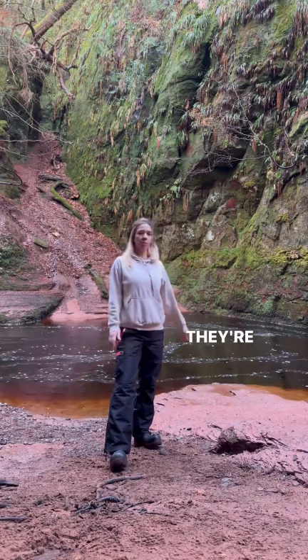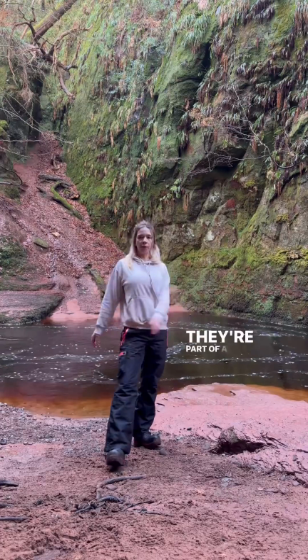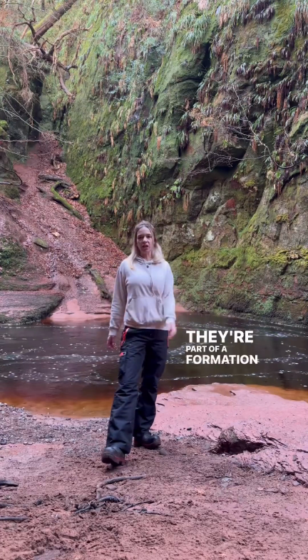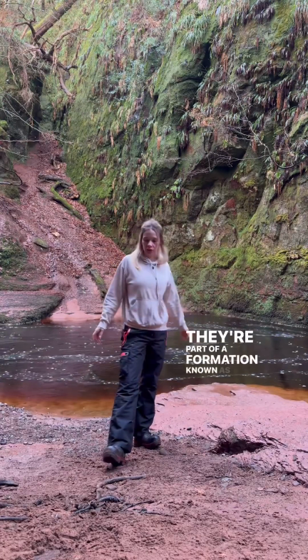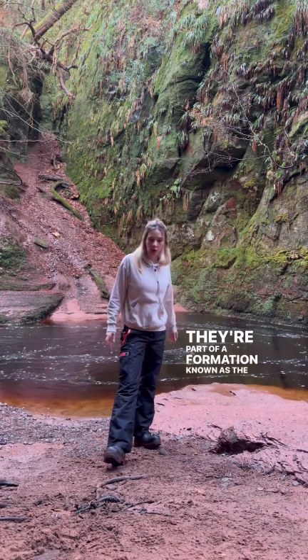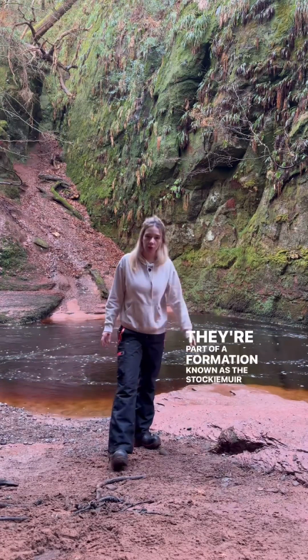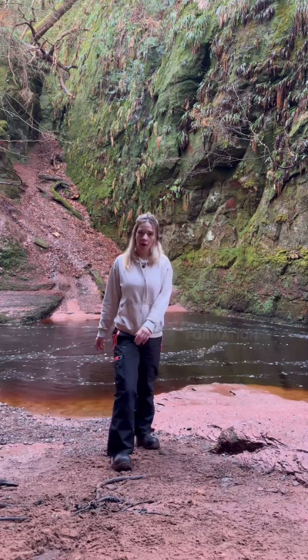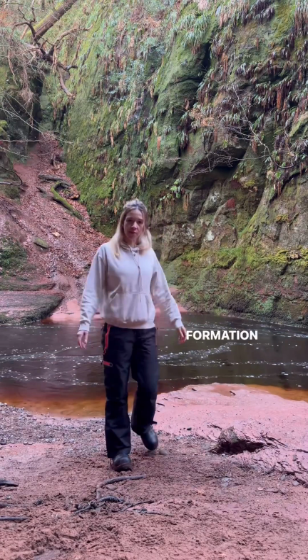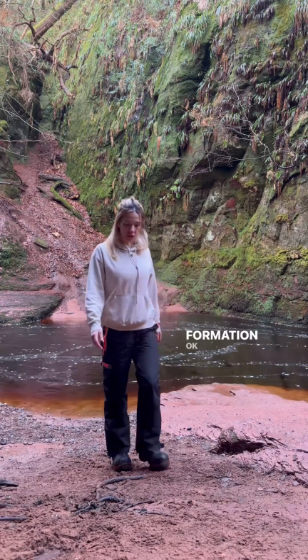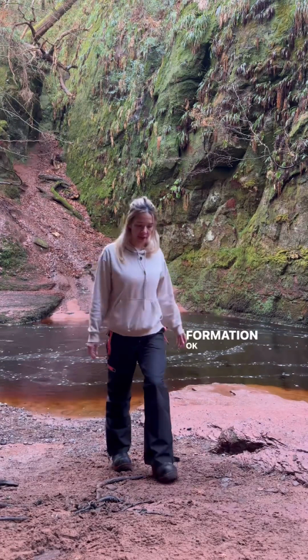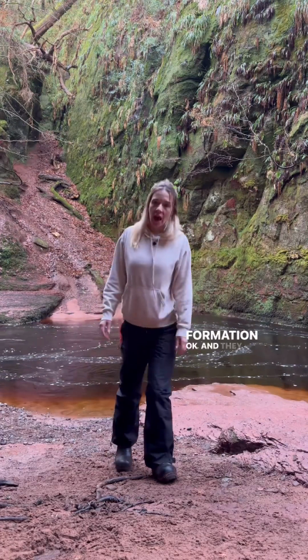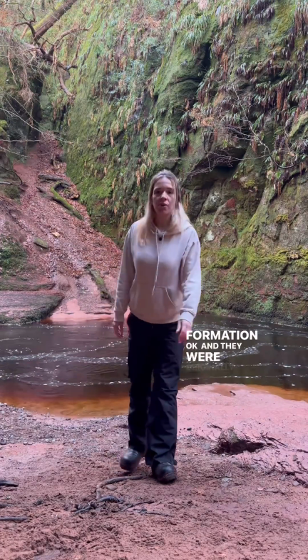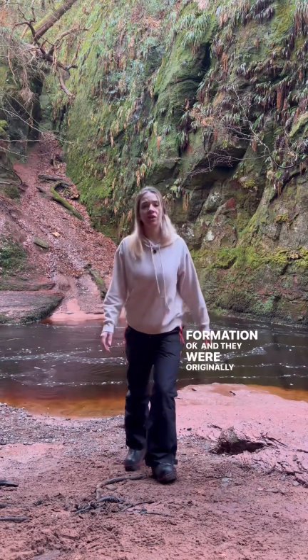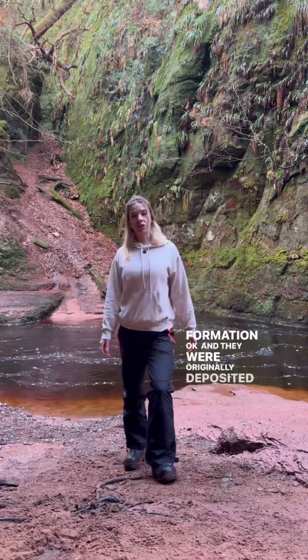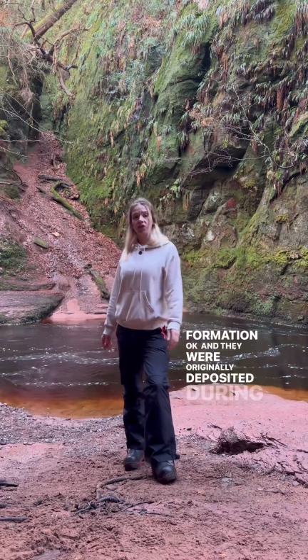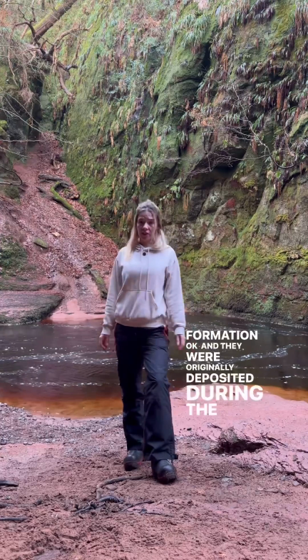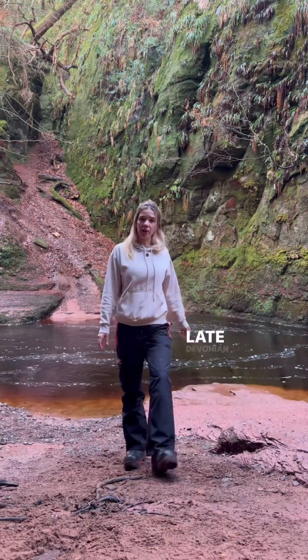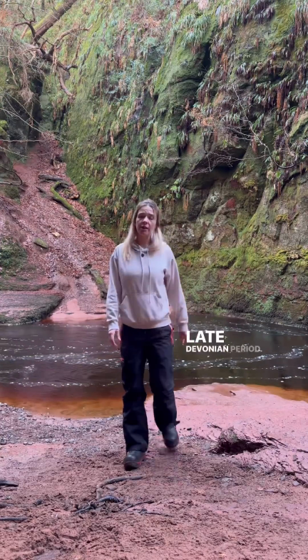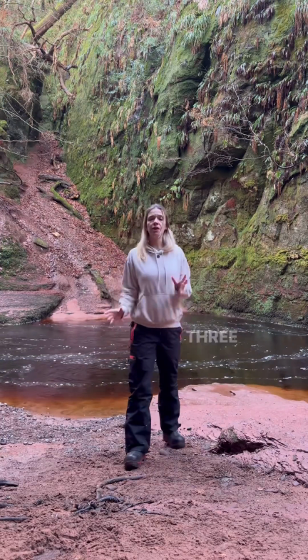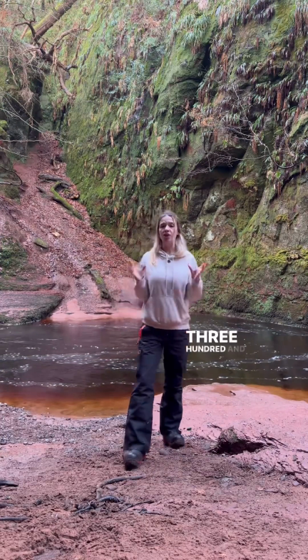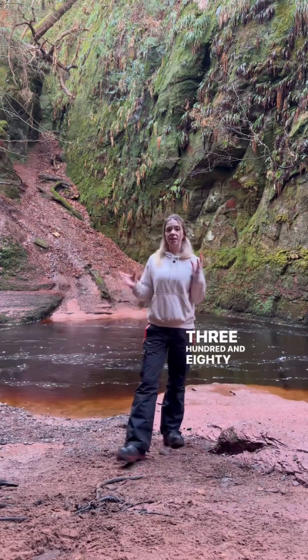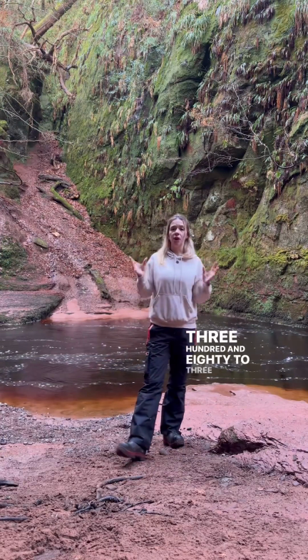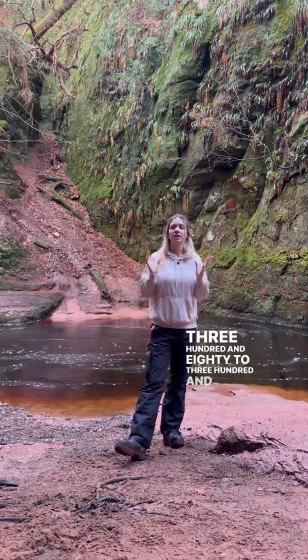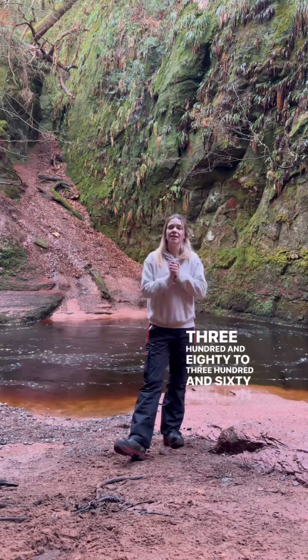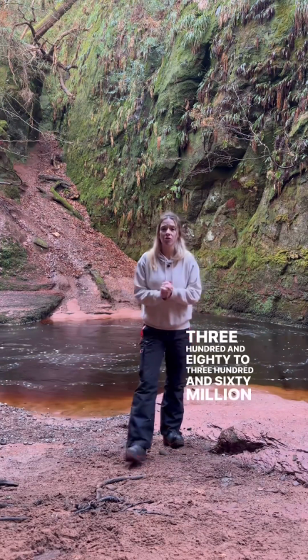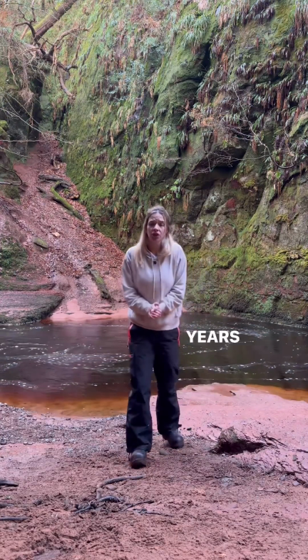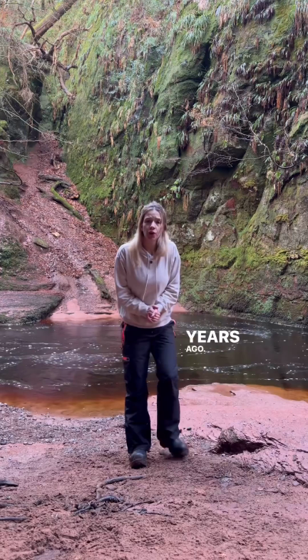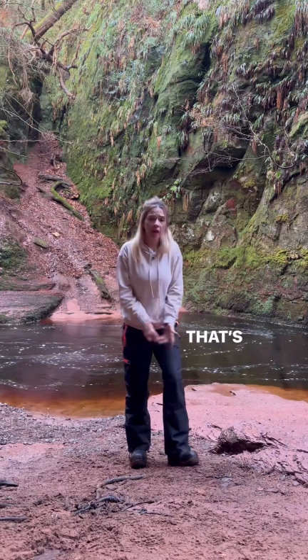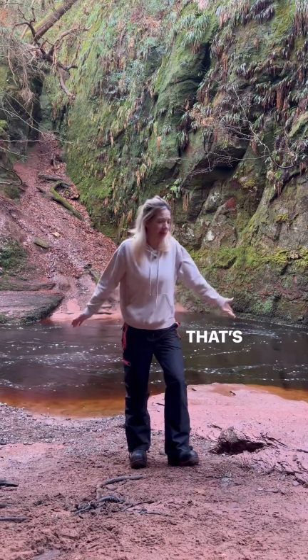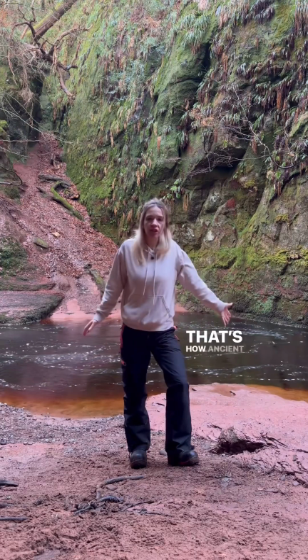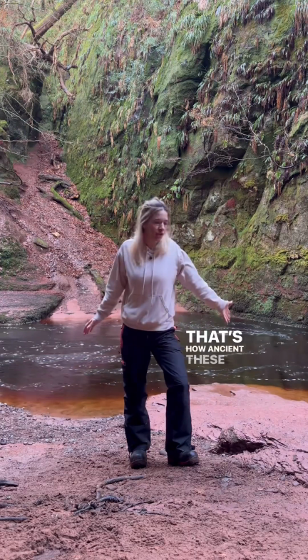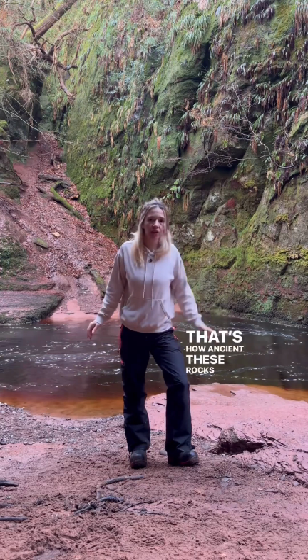They're part of a formation going into the Stockhamshire Formation, and they were originally deposited during the Late Devonian period, 380 to 360 million years ago. Is that not mad how ancient these rocks are?